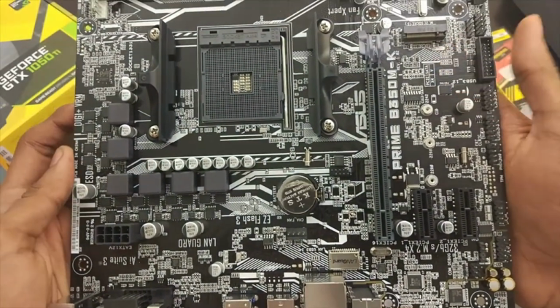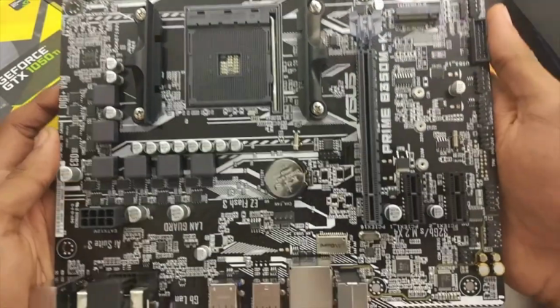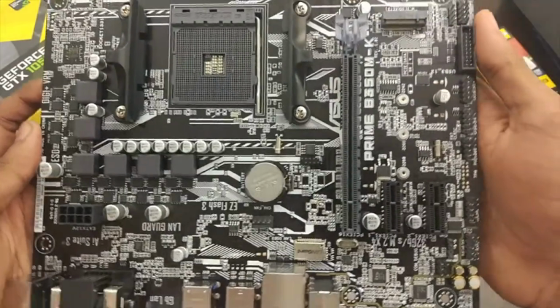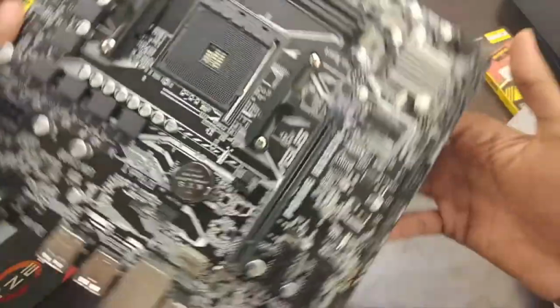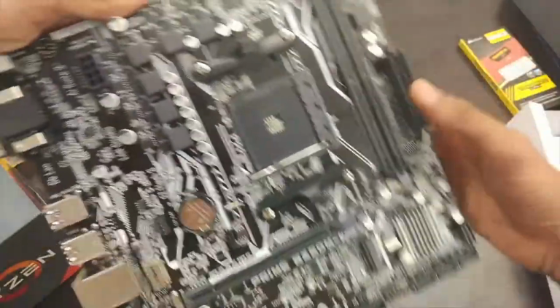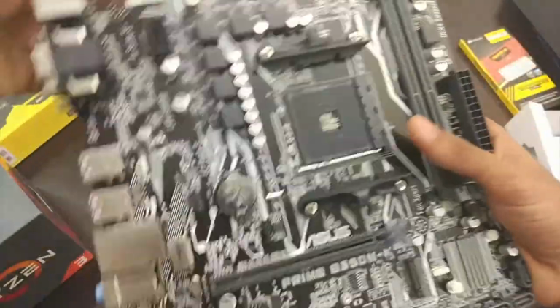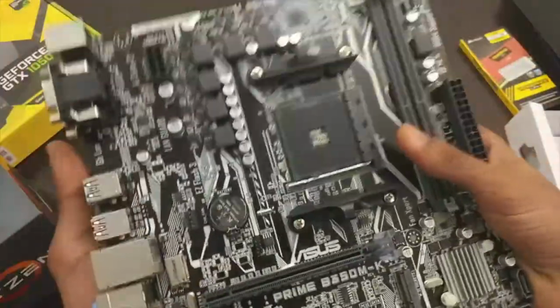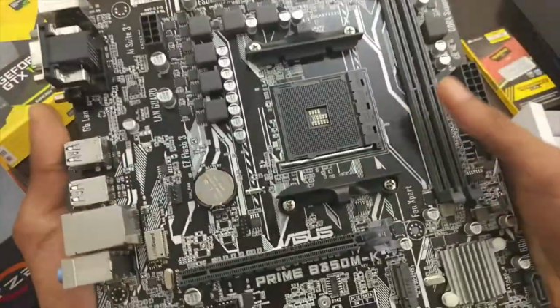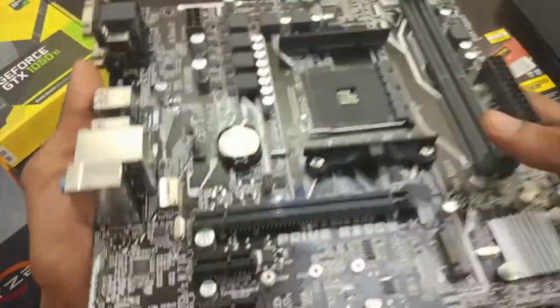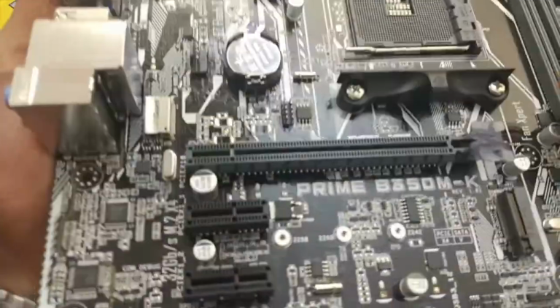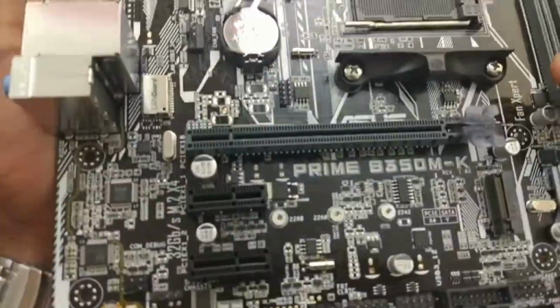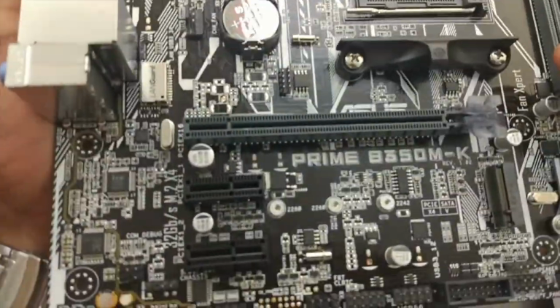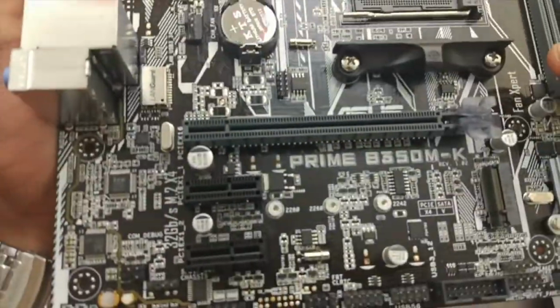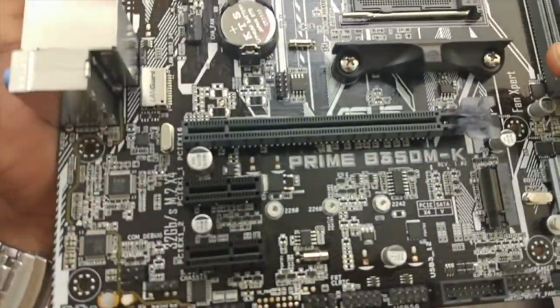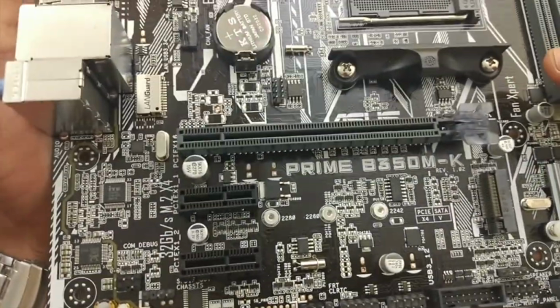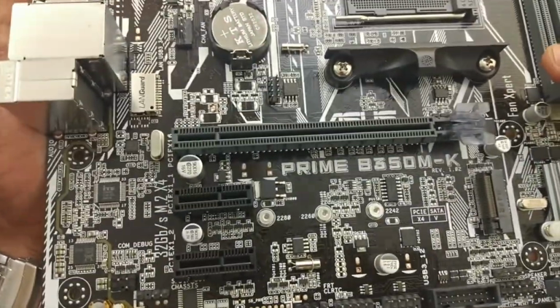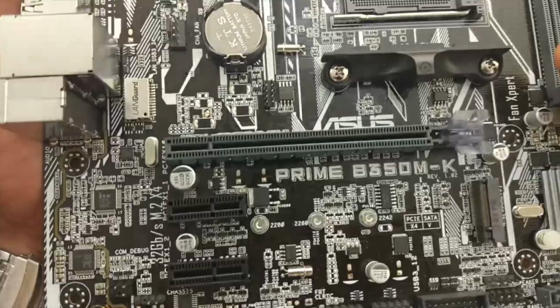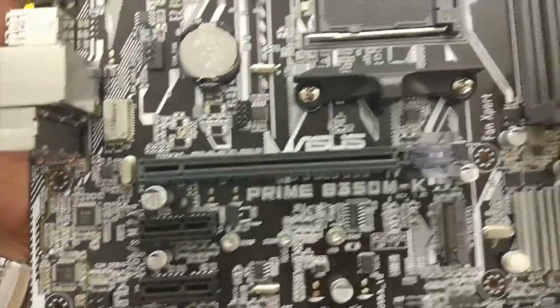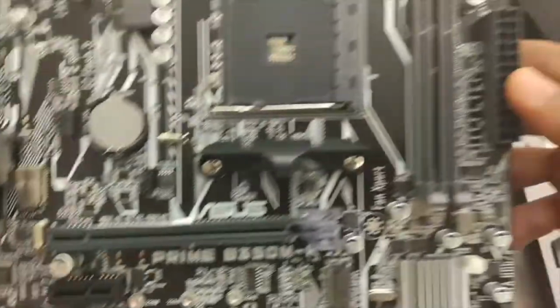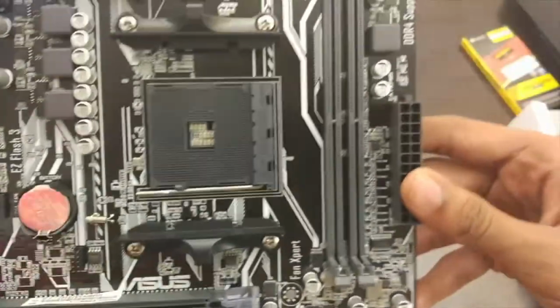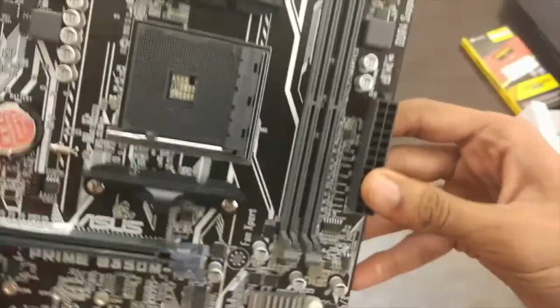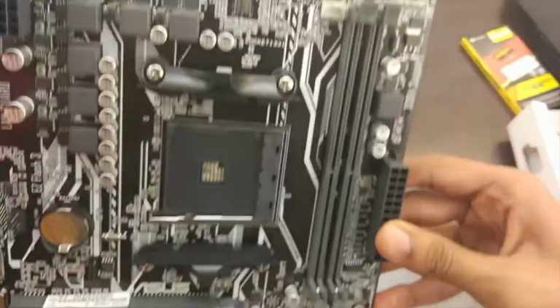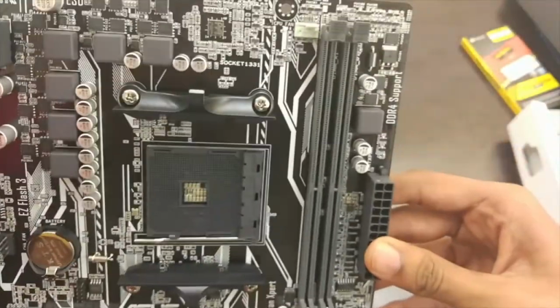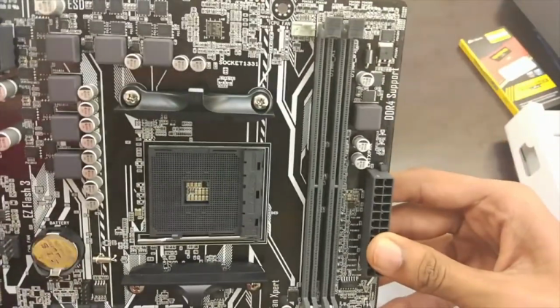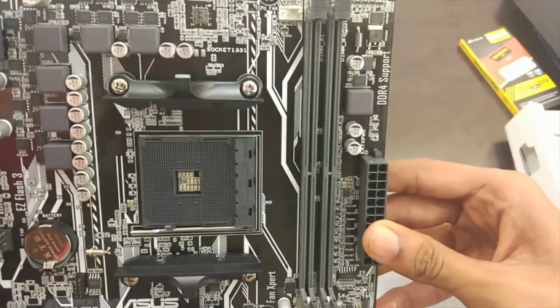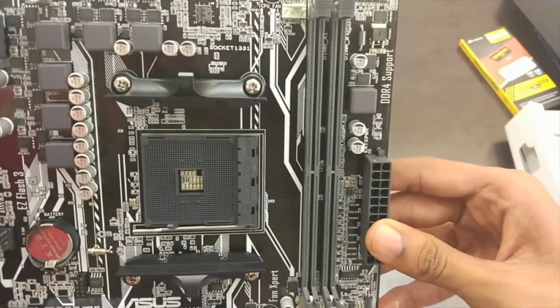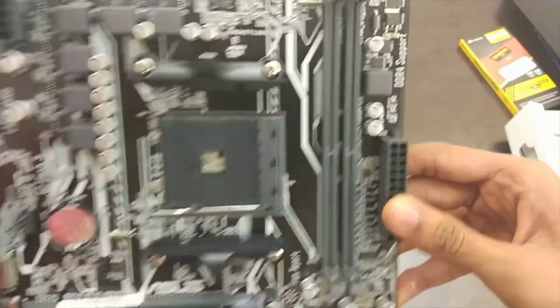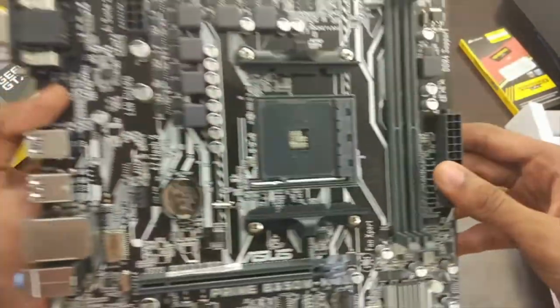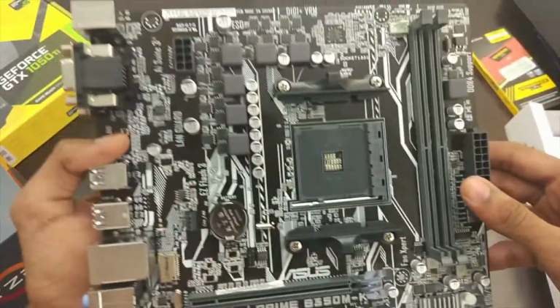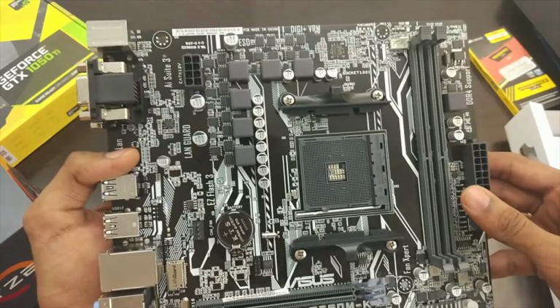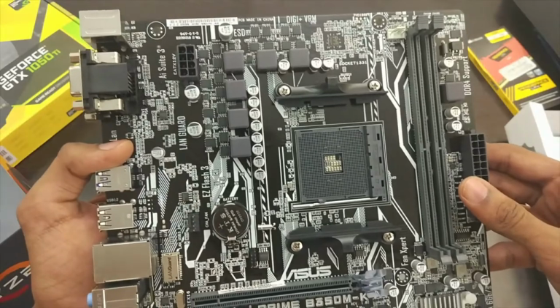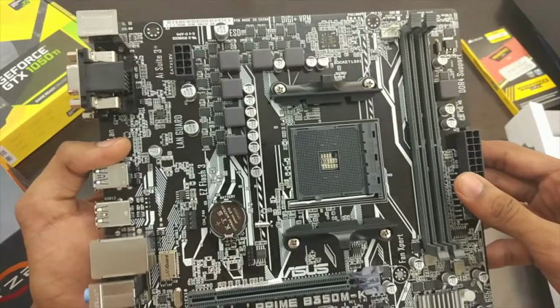You have 2 RAM slots which support DDR4 RAM up to 32GB and can be overclocked up to 3200MHz. You have only 1 PCI slot for a graphics card and 2 PCI slots for other devices.